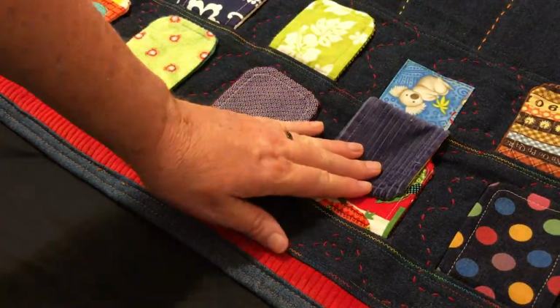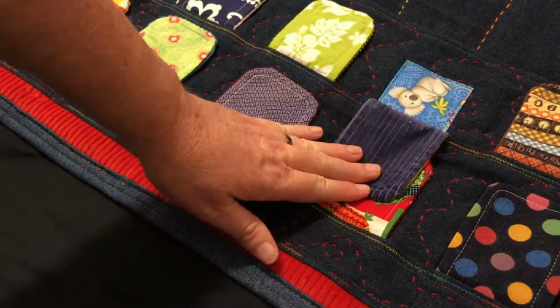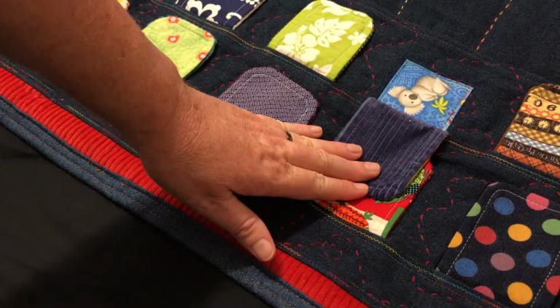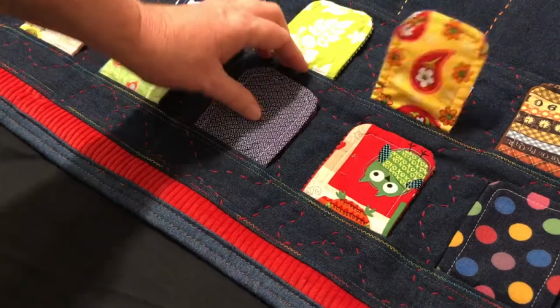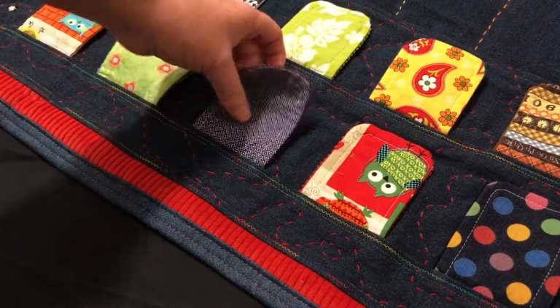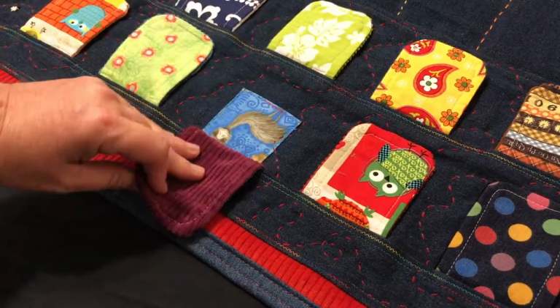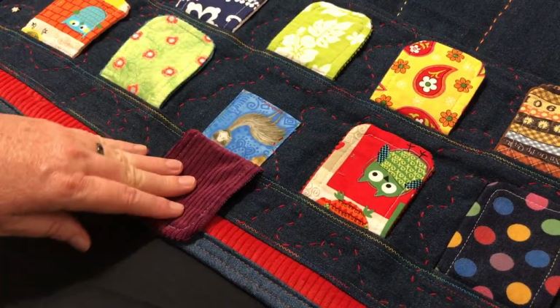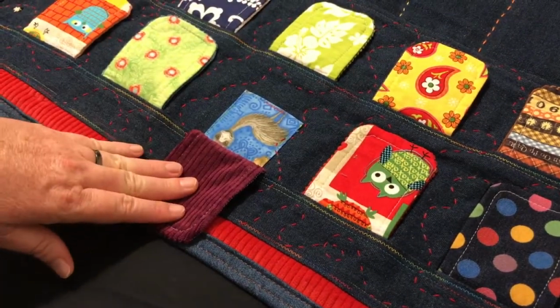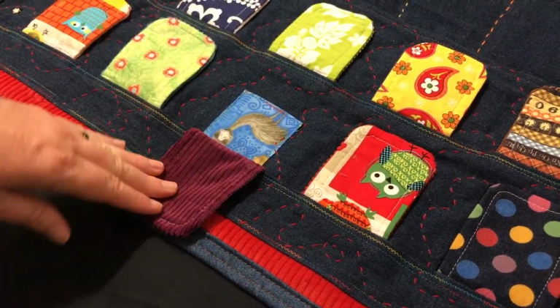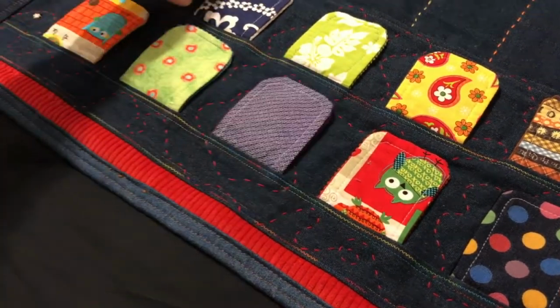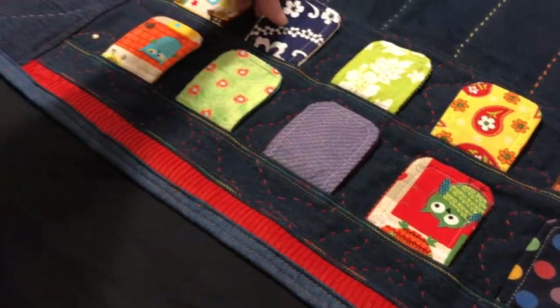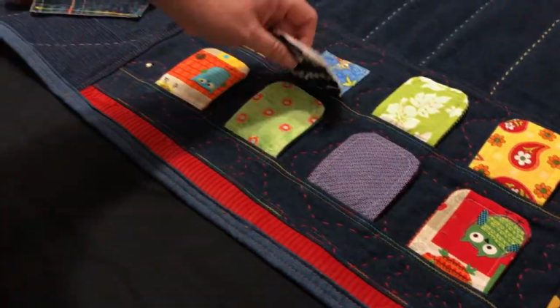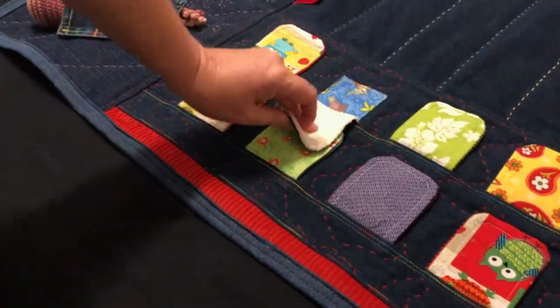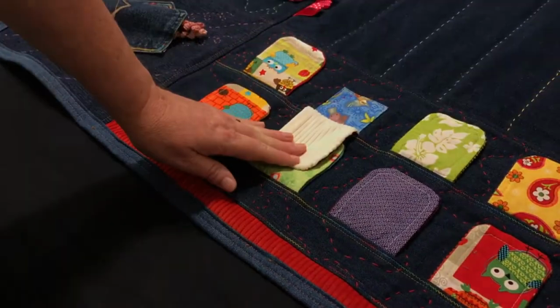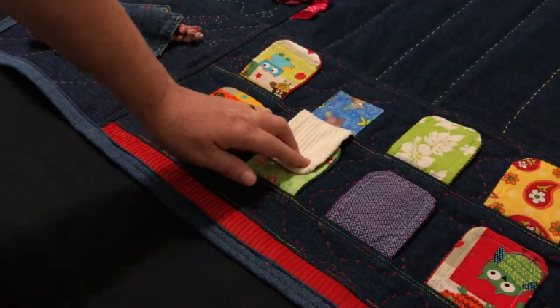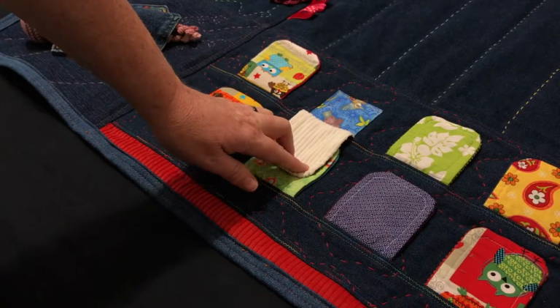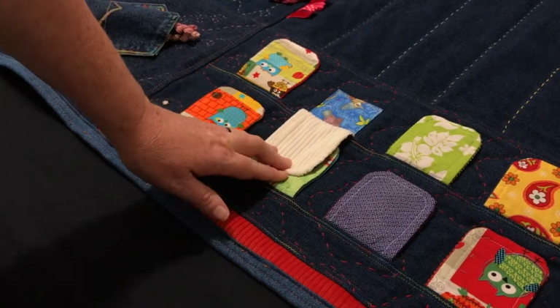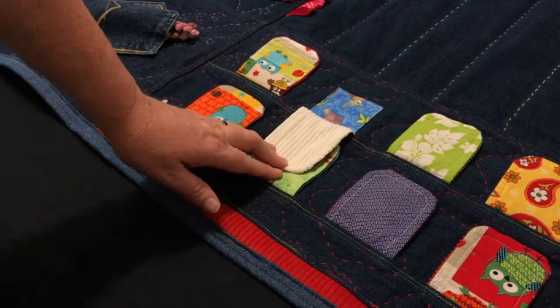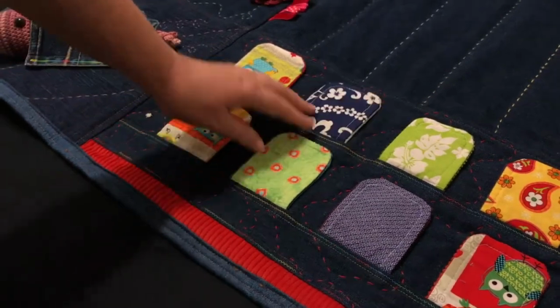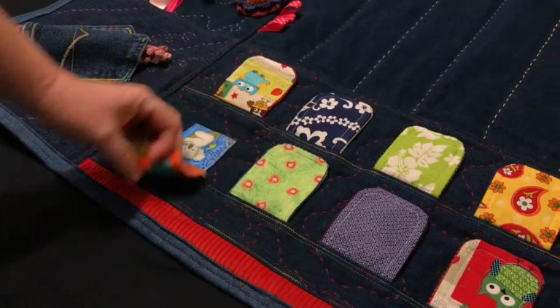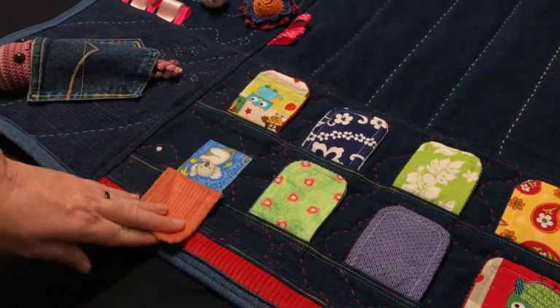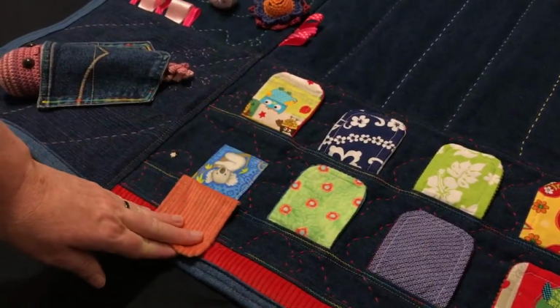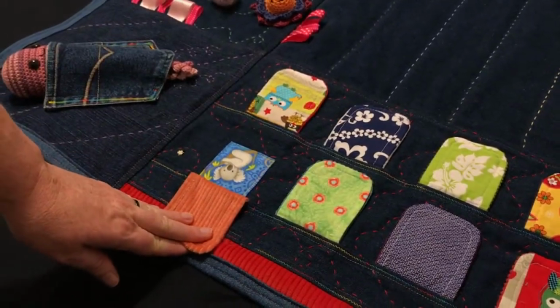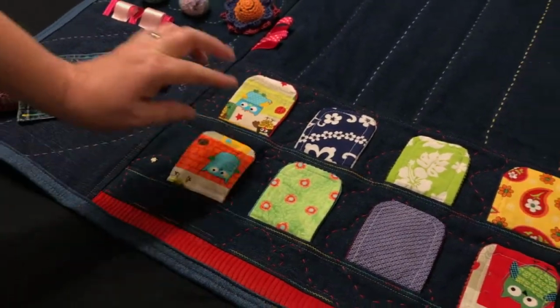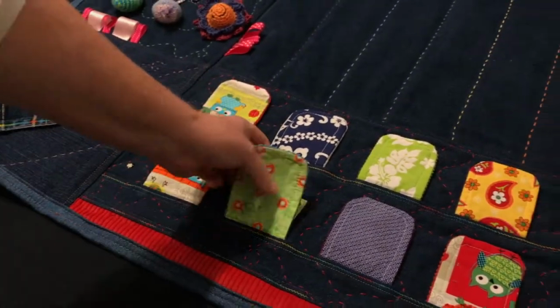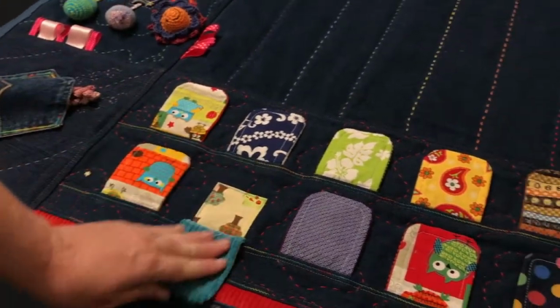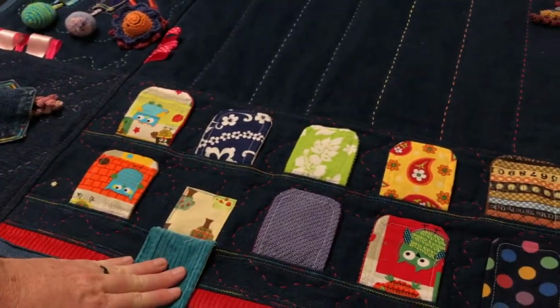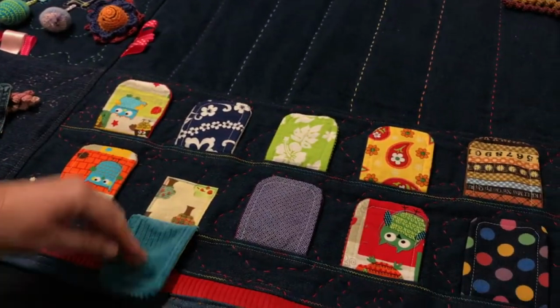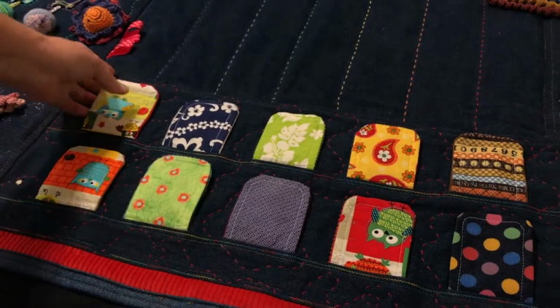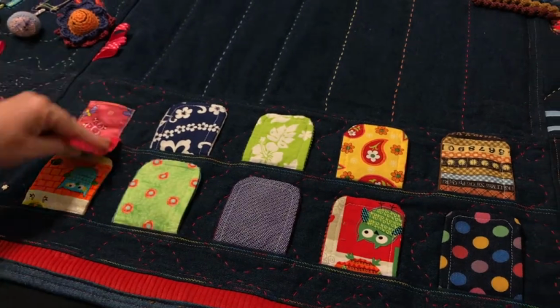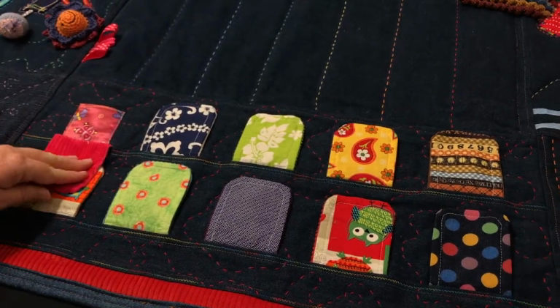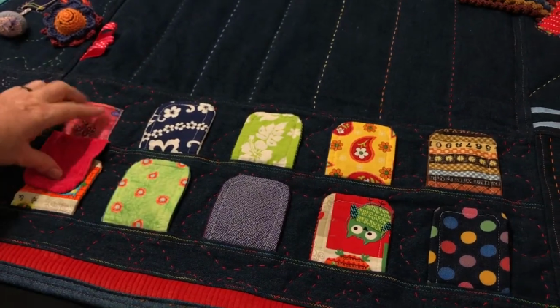Under each flap there are different swatches of material in different colours and I've chosen an Australia theme here with different animals for every second swatch. They're all very soft and nice to touch.